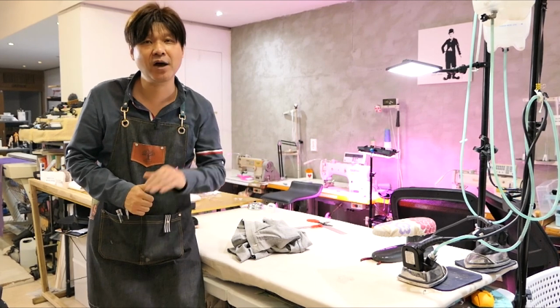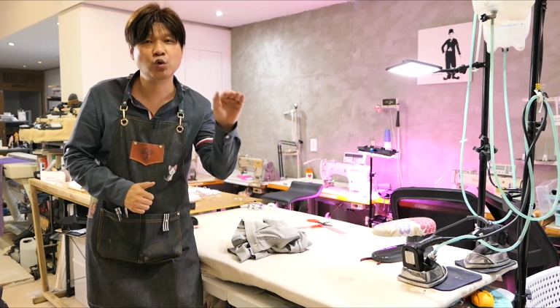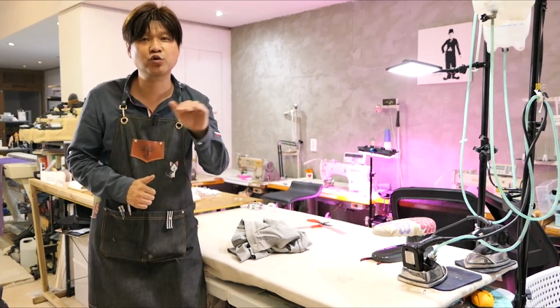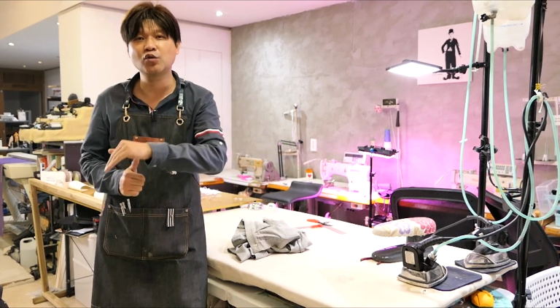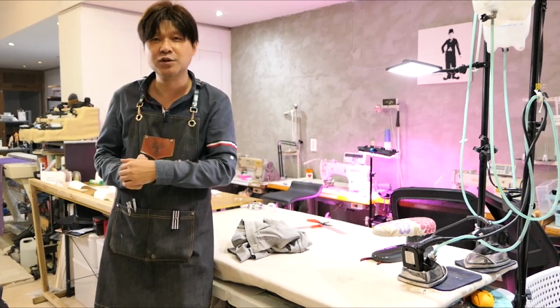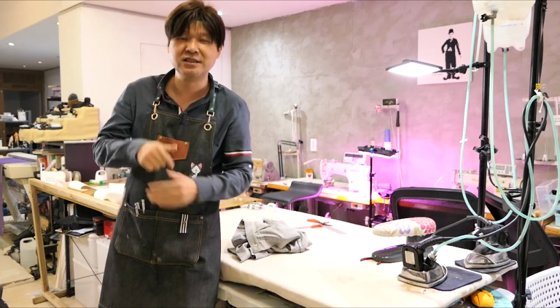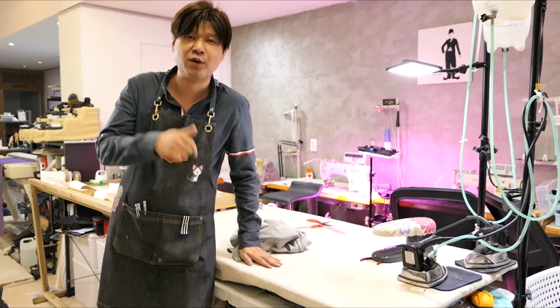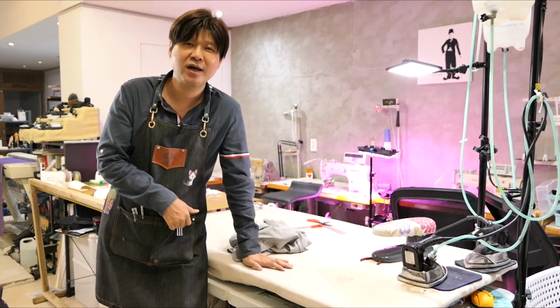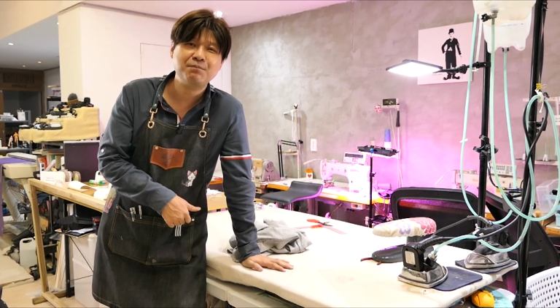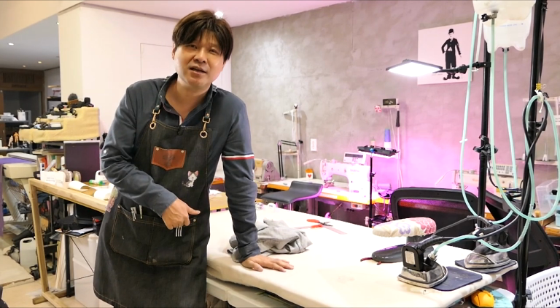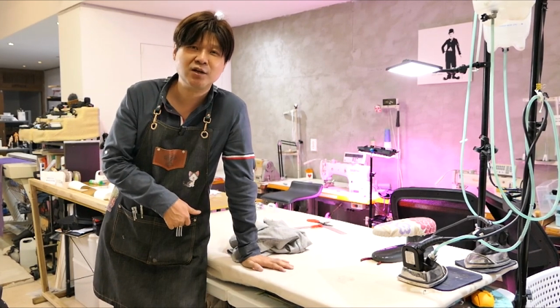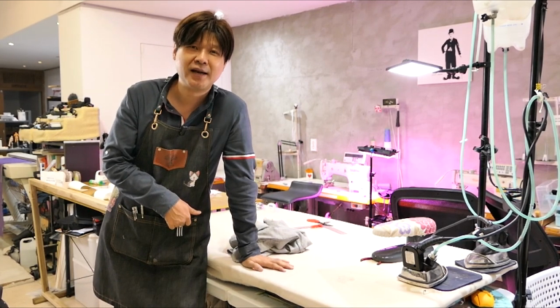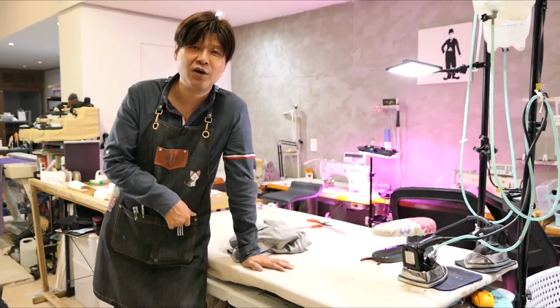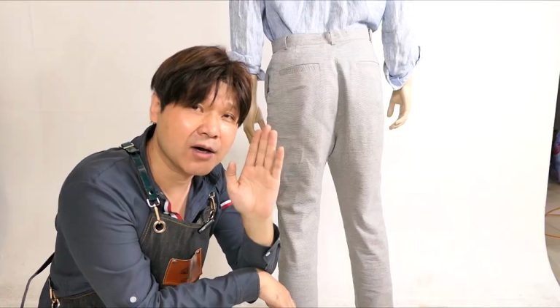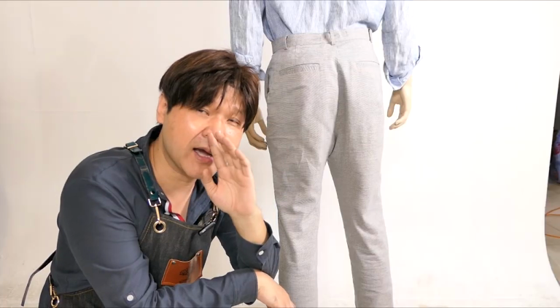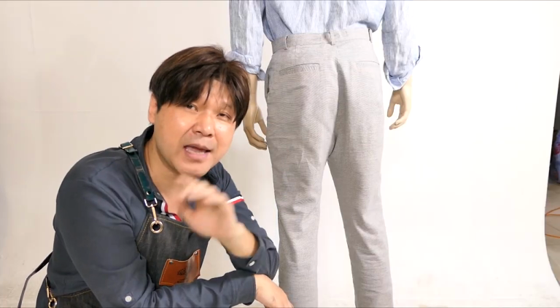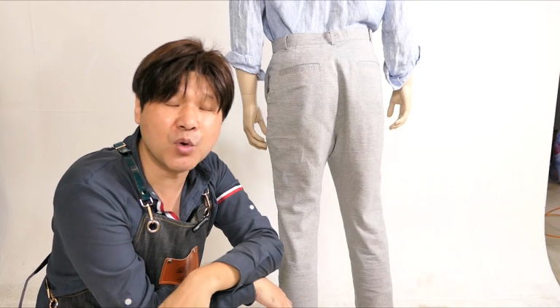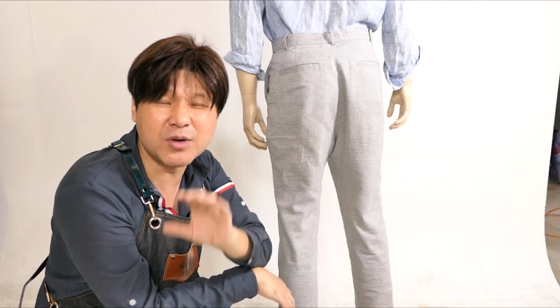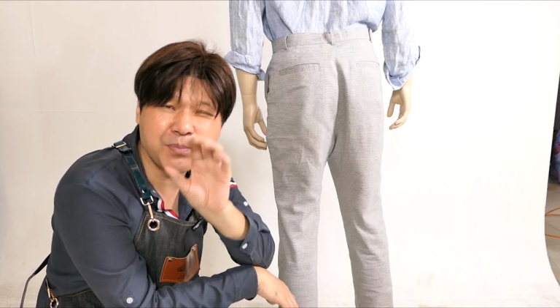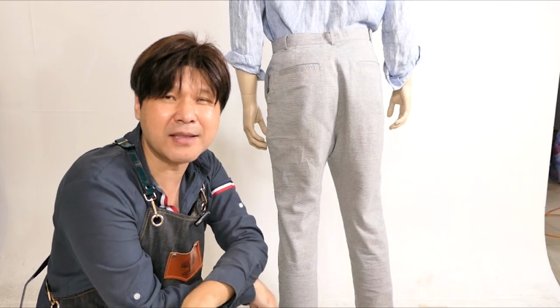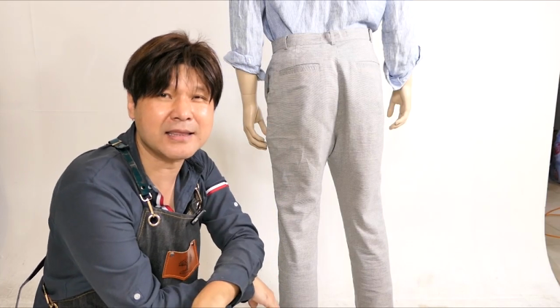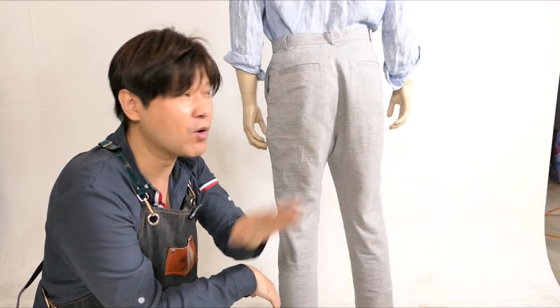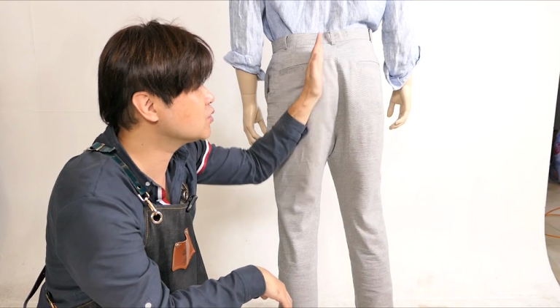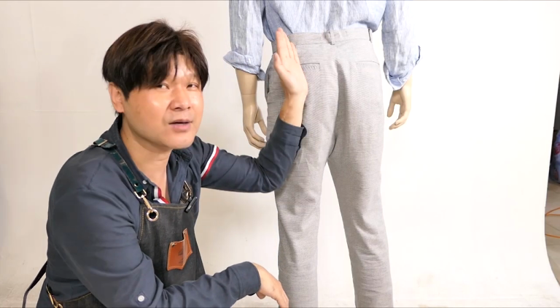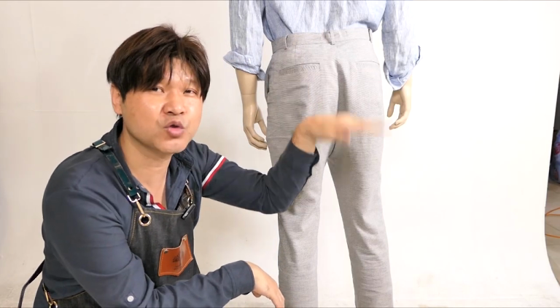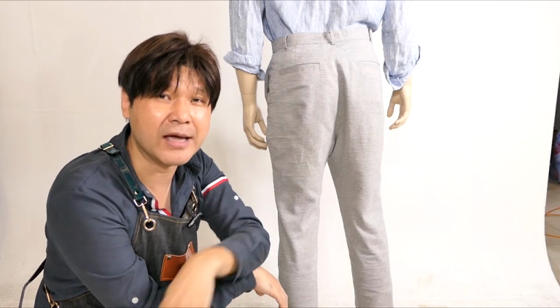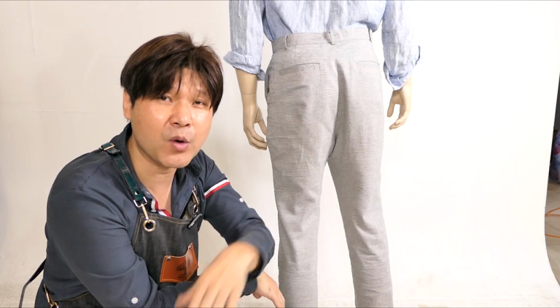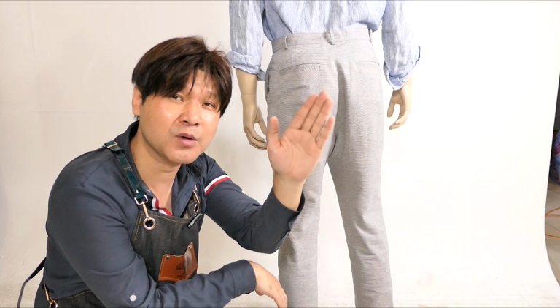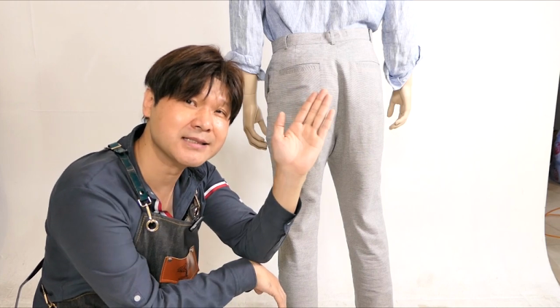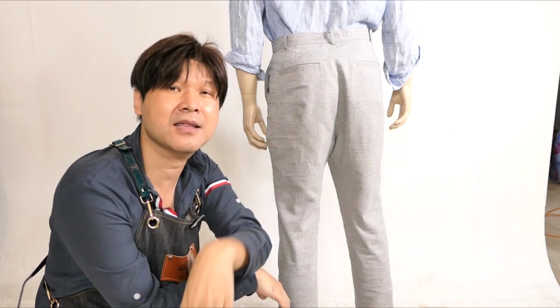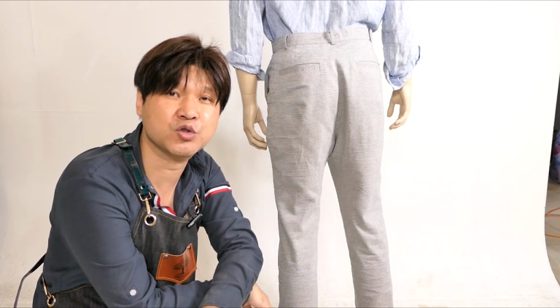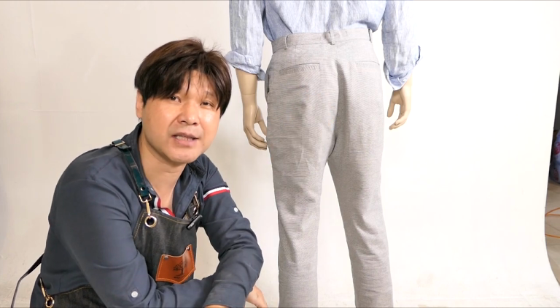좋아요, 구독 눌러주시면 지금 바로 팁 알려드리러 출발할게요. 예쁜 핏을 만들겠다면 각도를 눕히면 안 되고 살짝 세워주셔야 돼요.